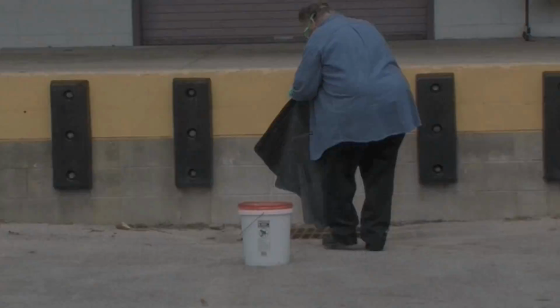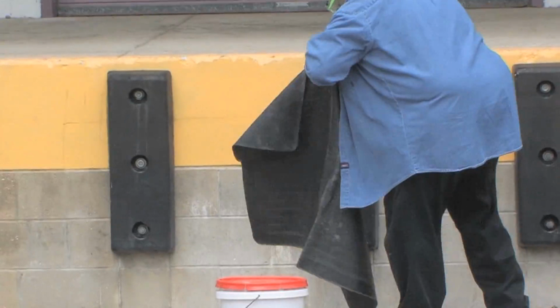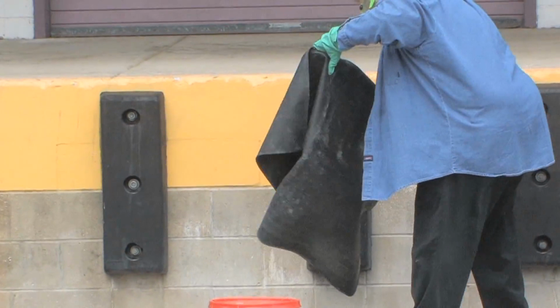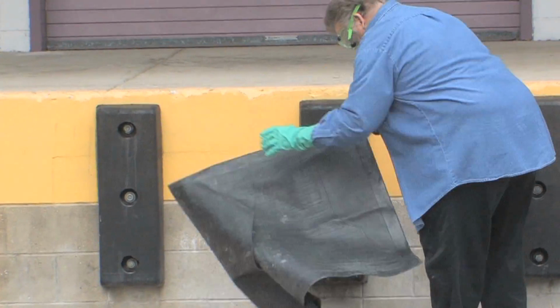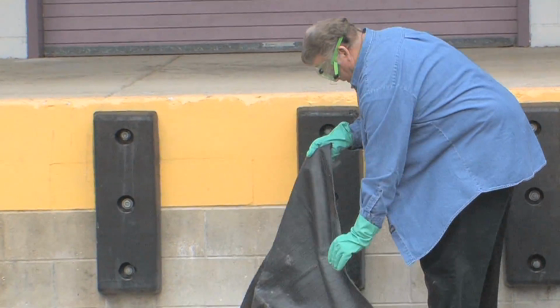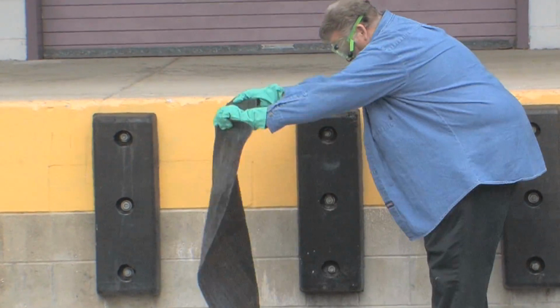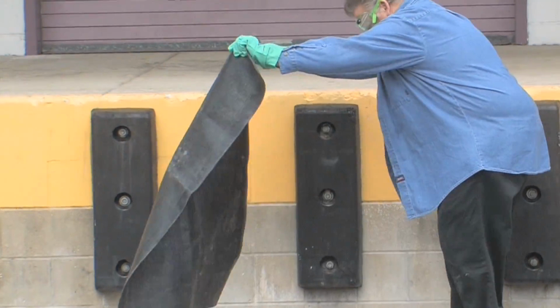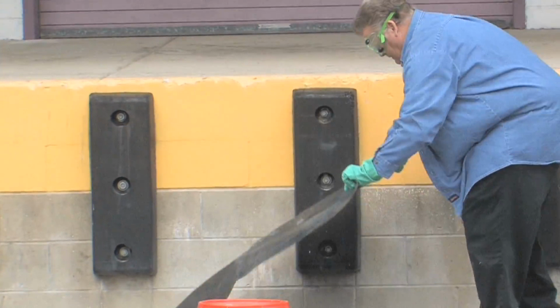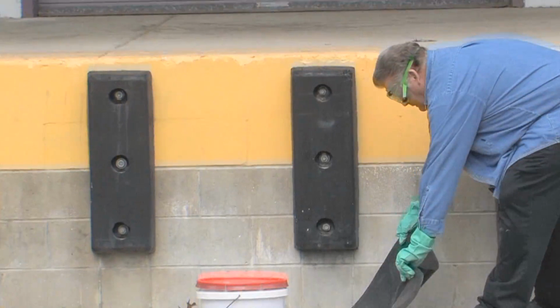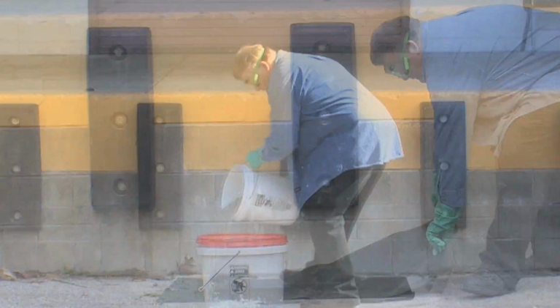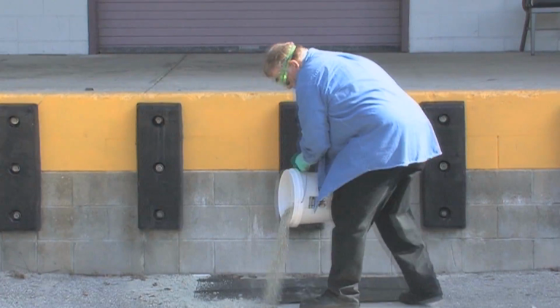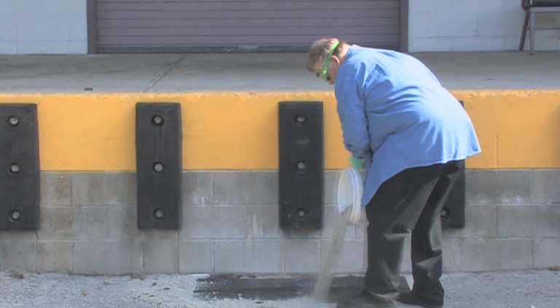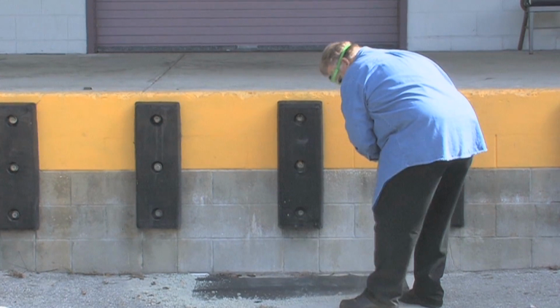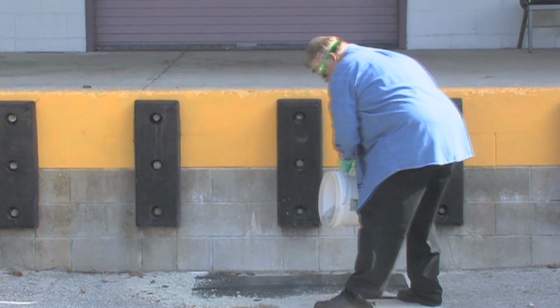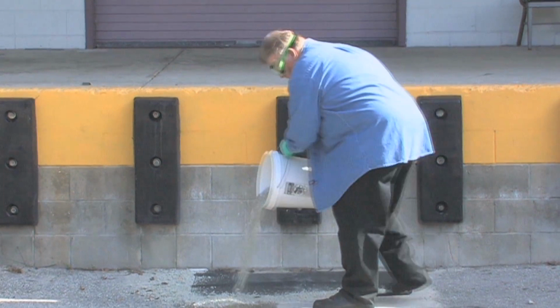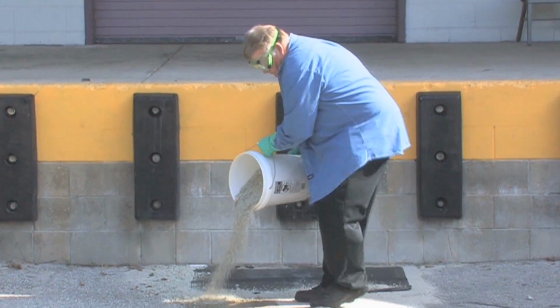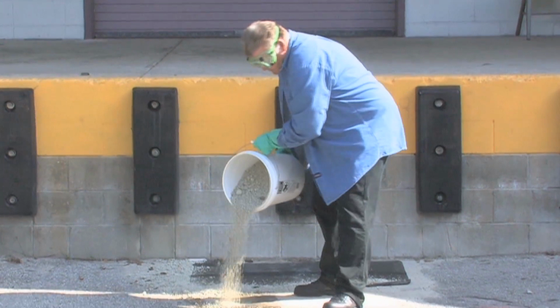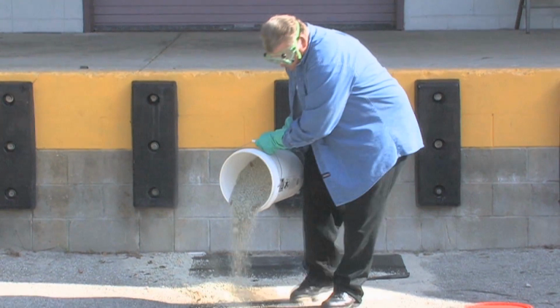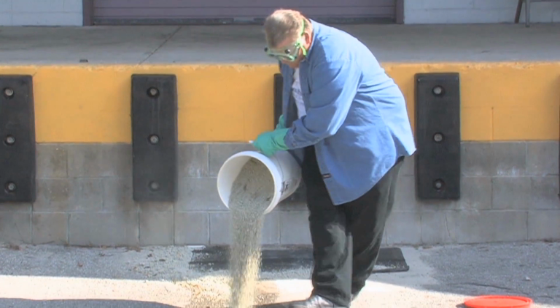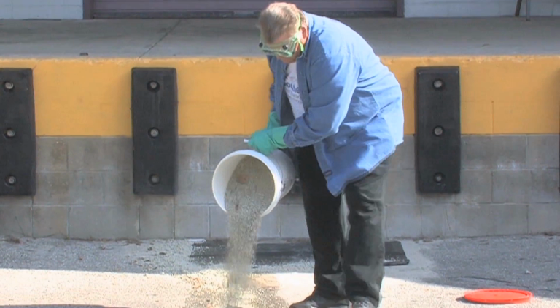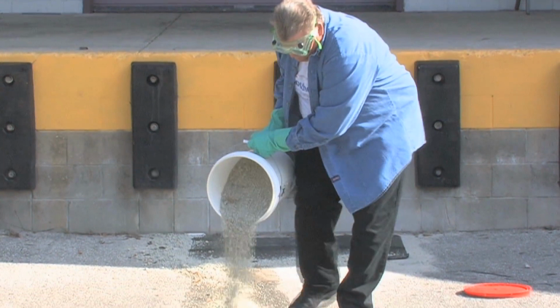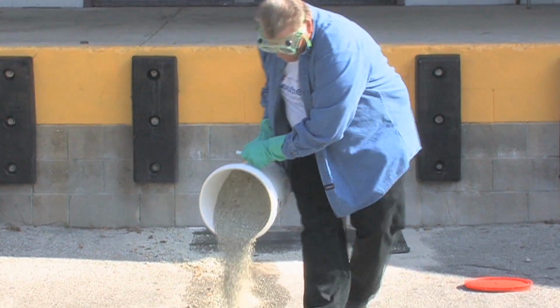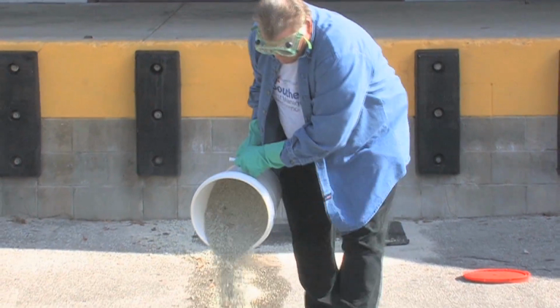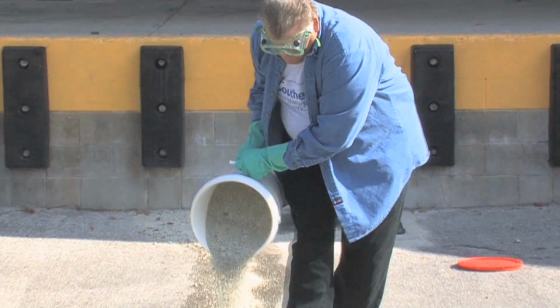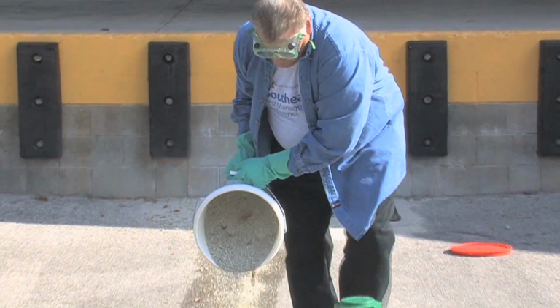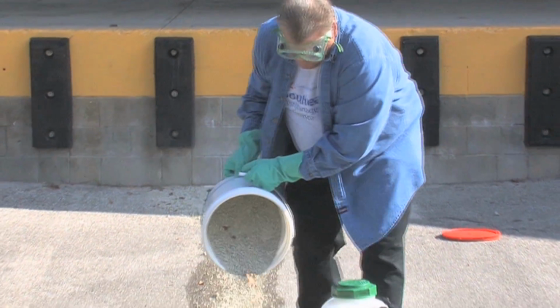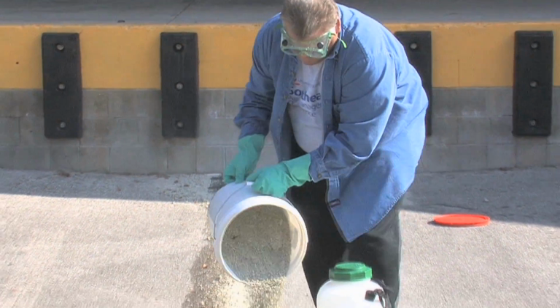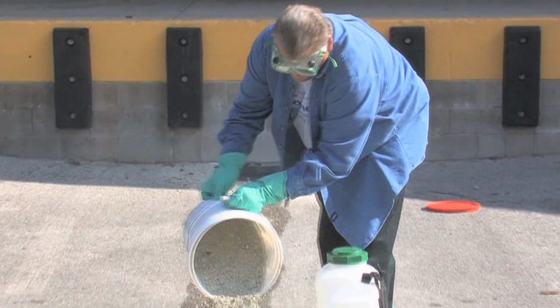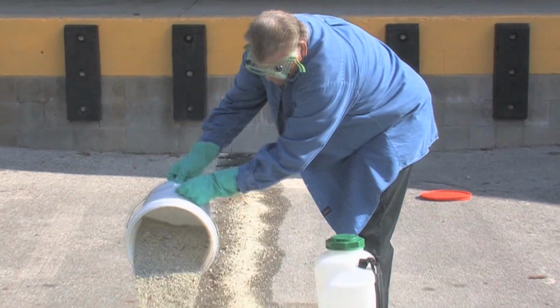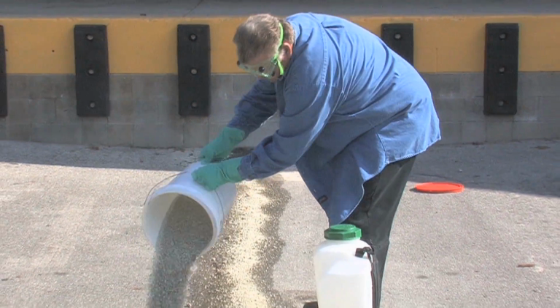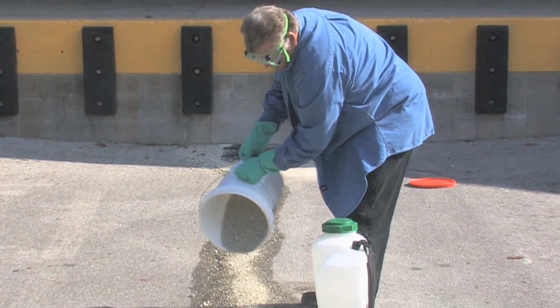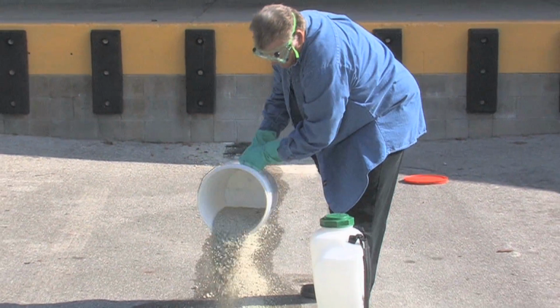The first thing you see here is covering the drain to prevent any more pesticides from going down into it and contaminating water sources. Then, taking kitty litter from the bucket and spreading it around the drain to prevent any more liquids from going down in there.